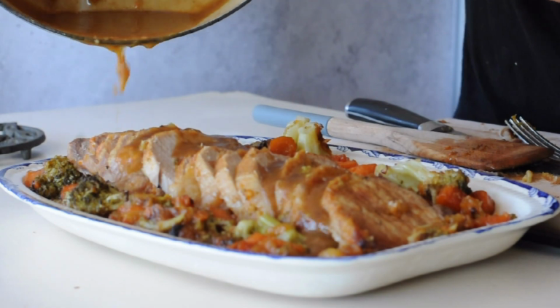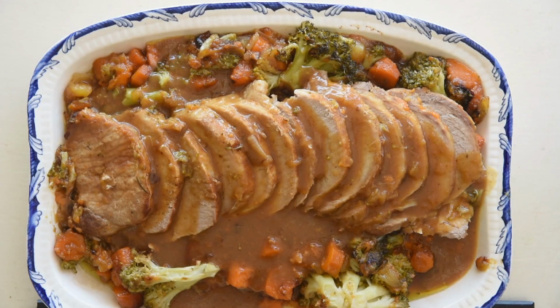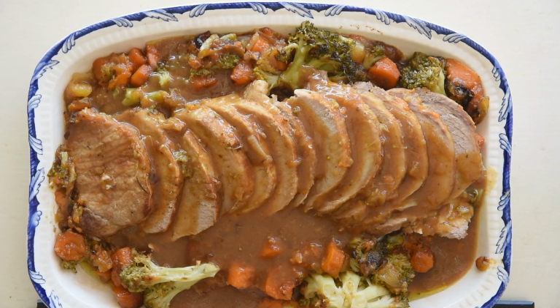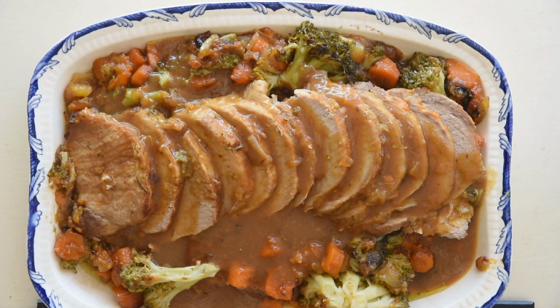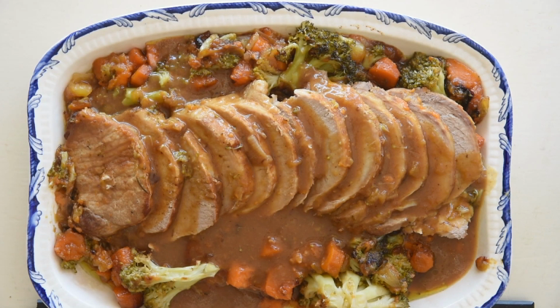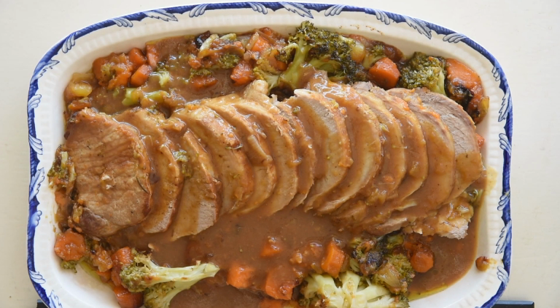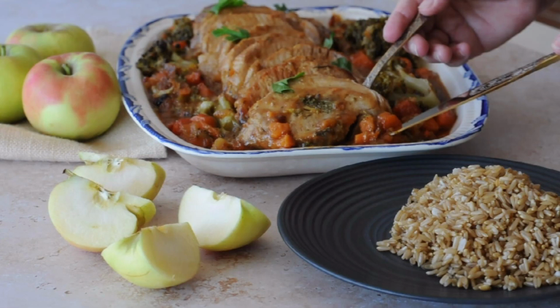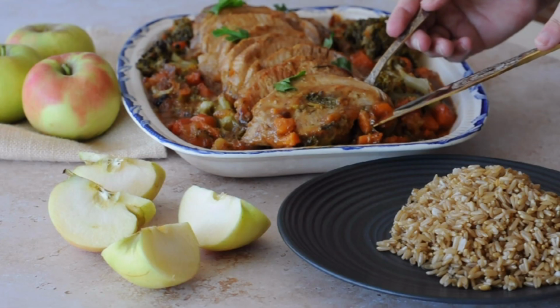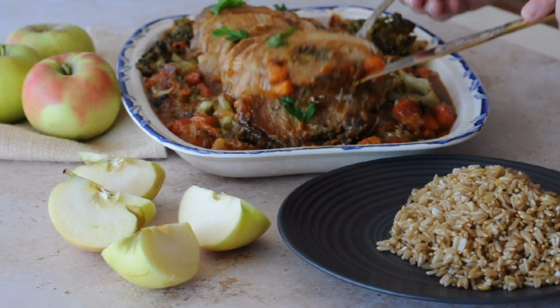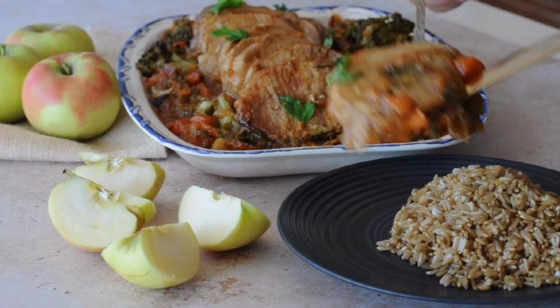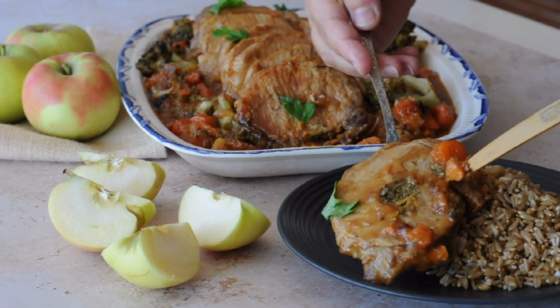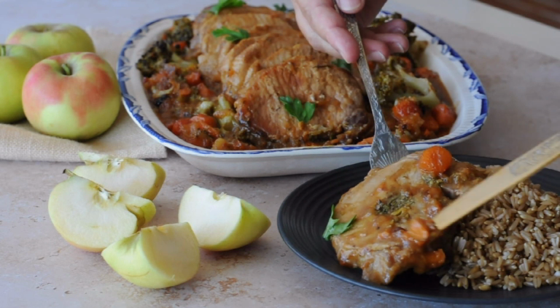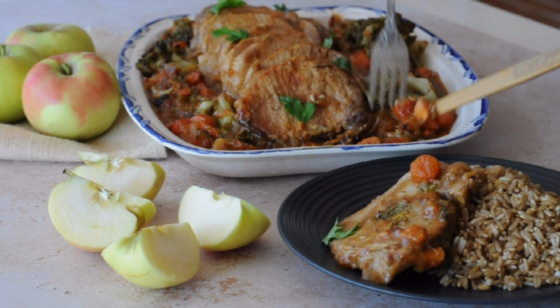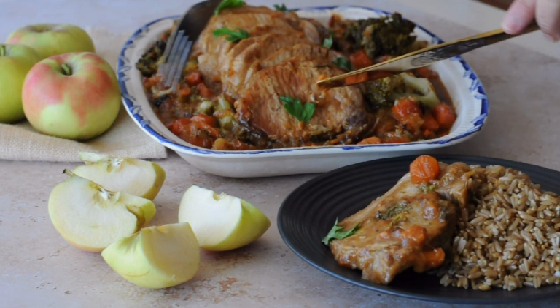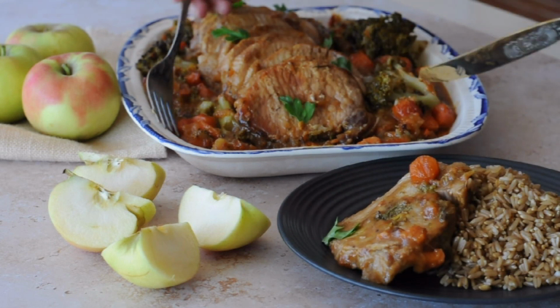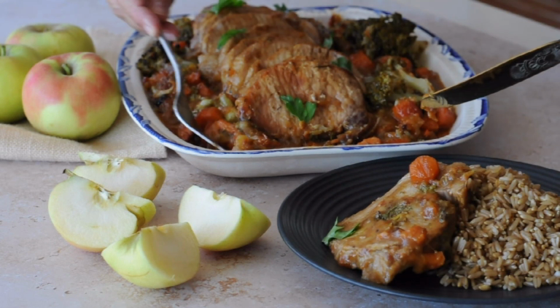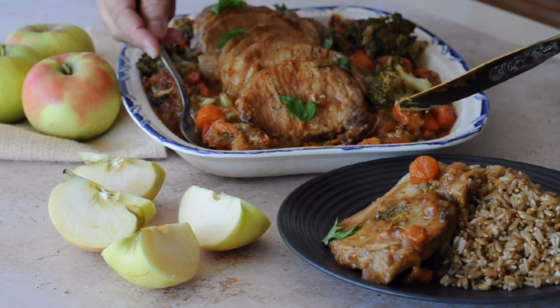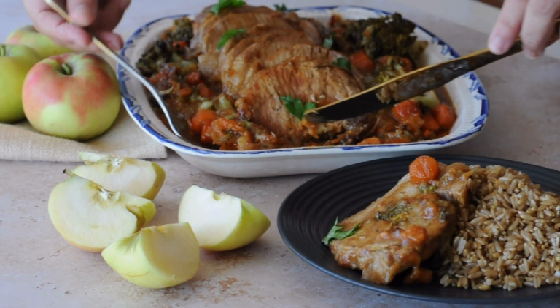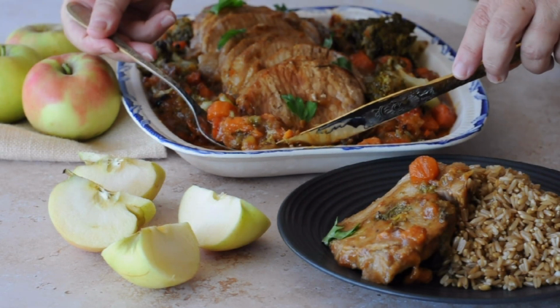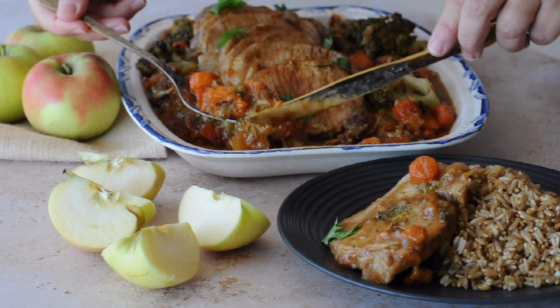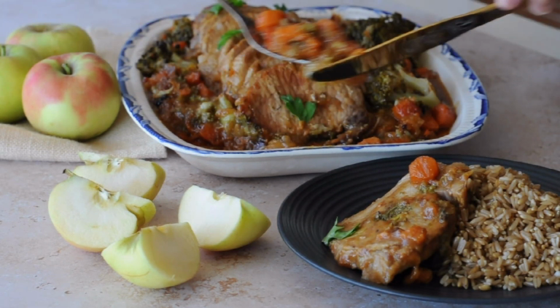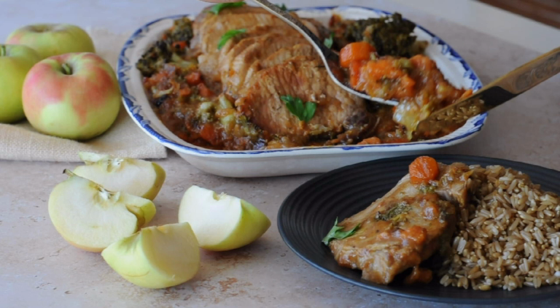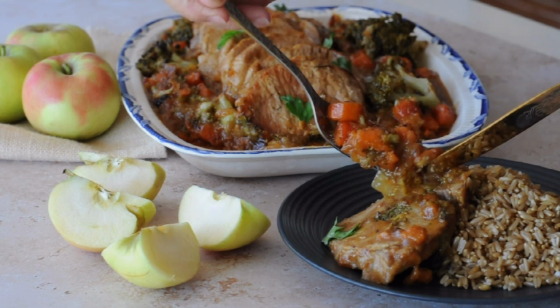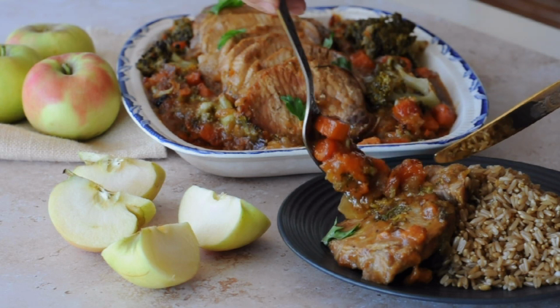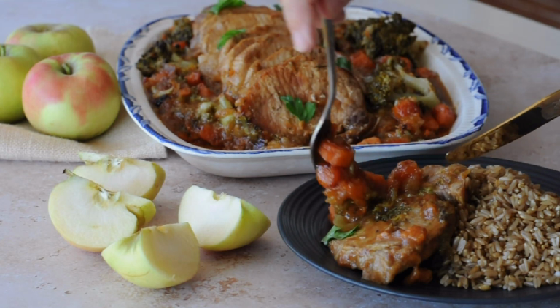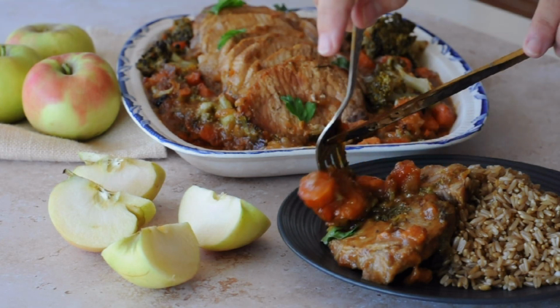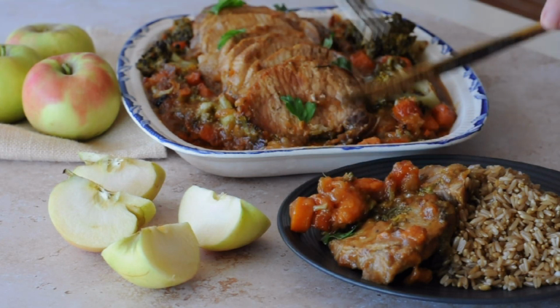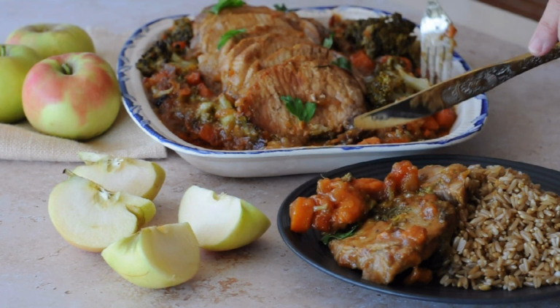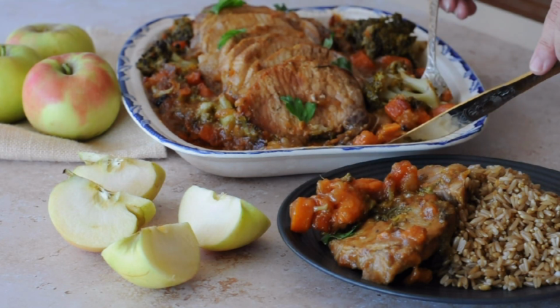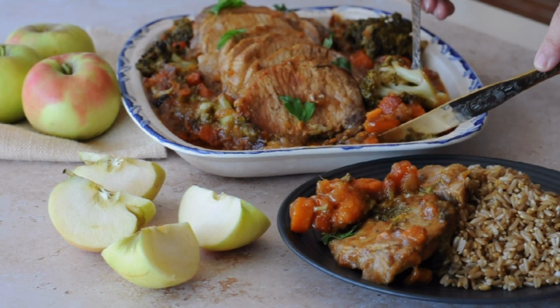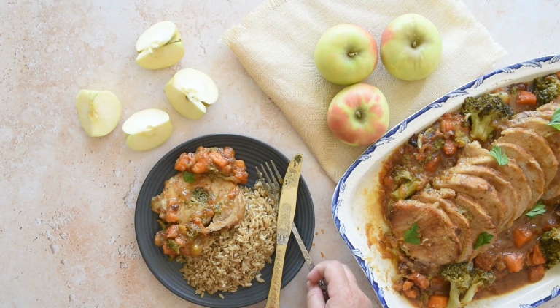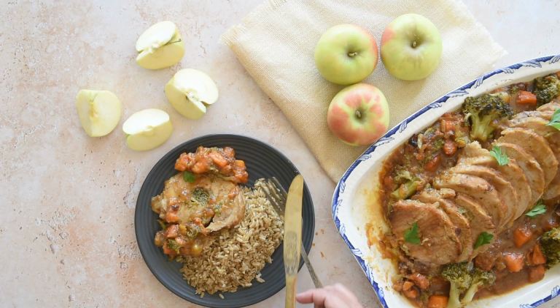This pork casserole is a hearty dish all on its own. You need to choose a side dish that won't overpower it. Here, I serve it with baked risotto rice, but you can also serve it with roasted potatoes, polenta or even Yorkshire pudding.